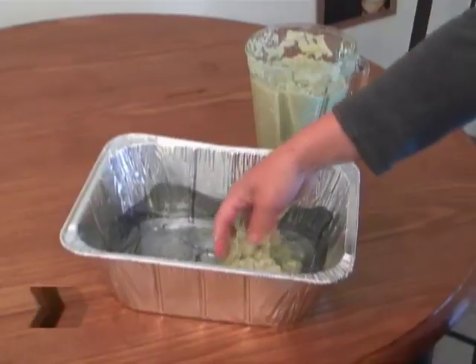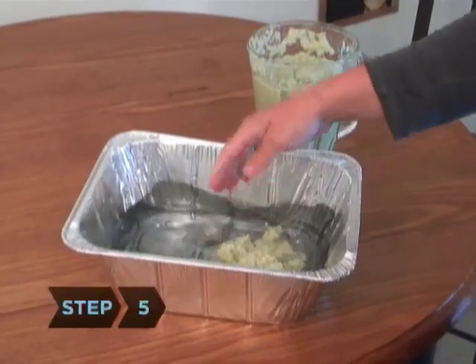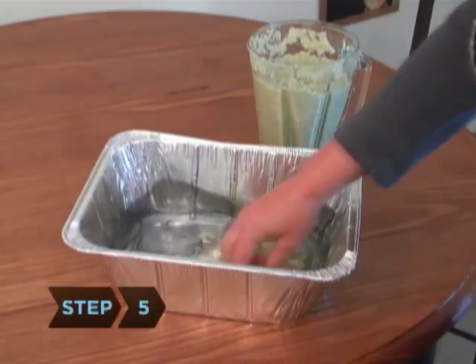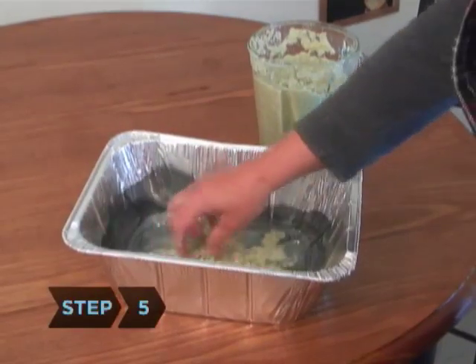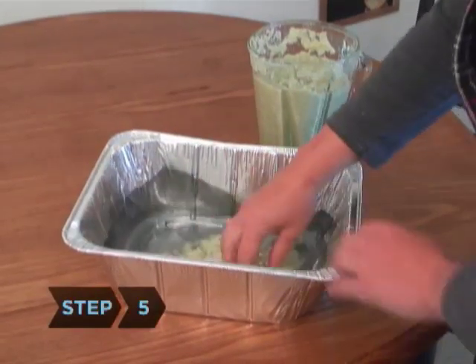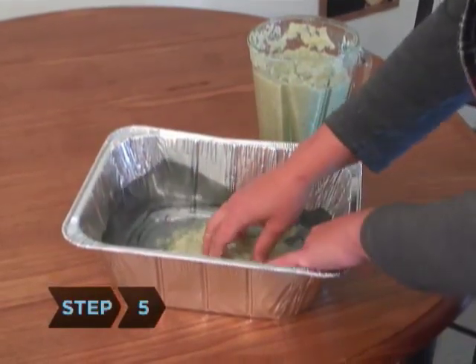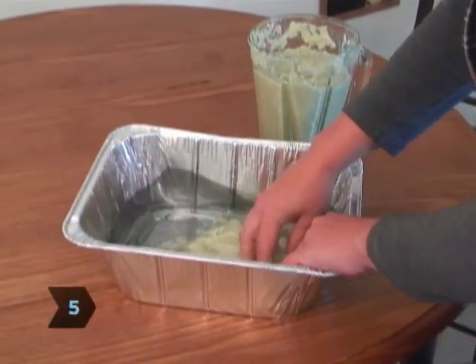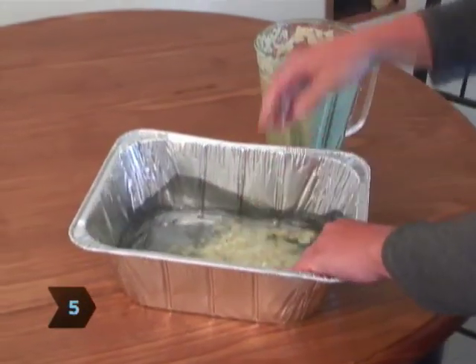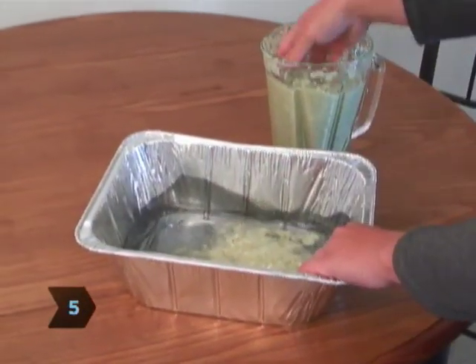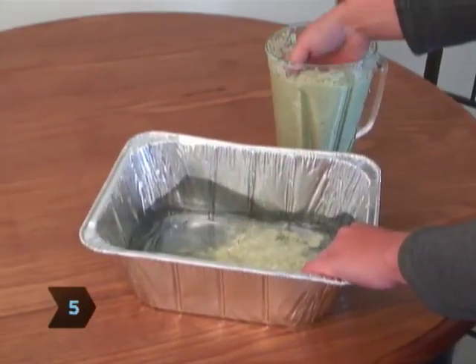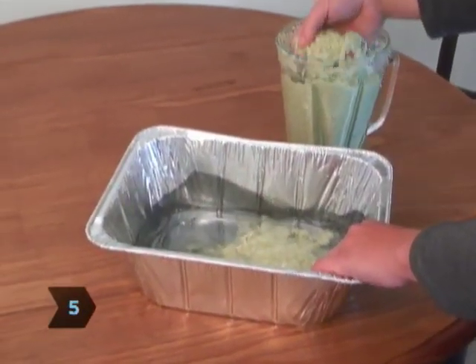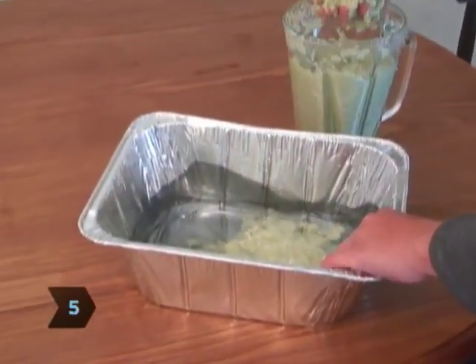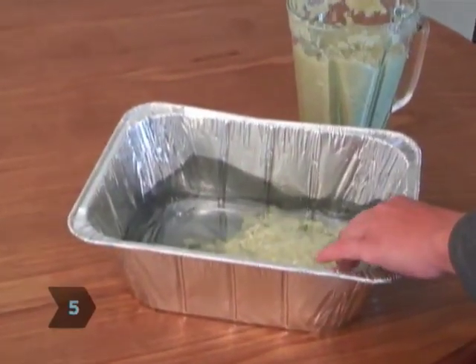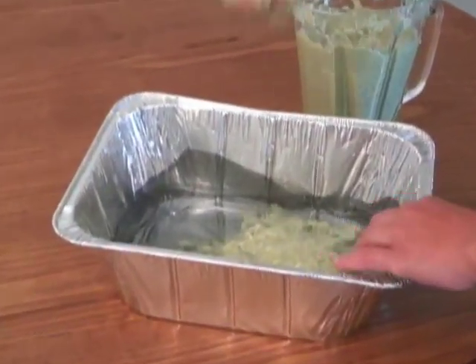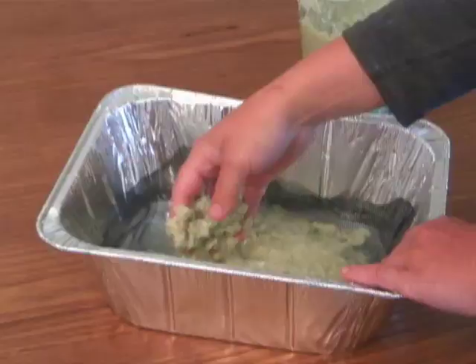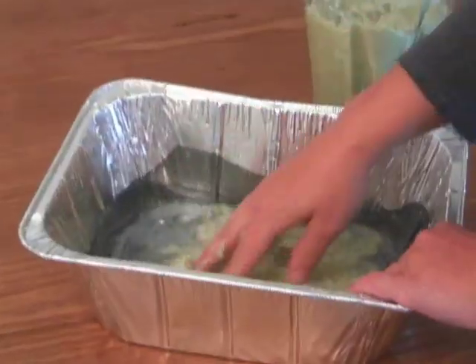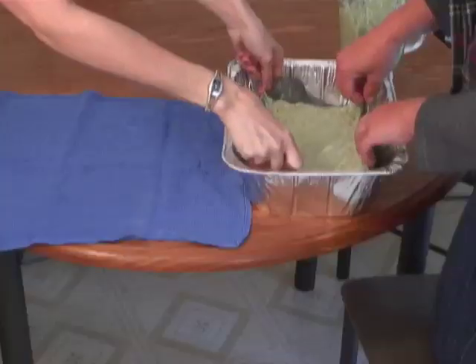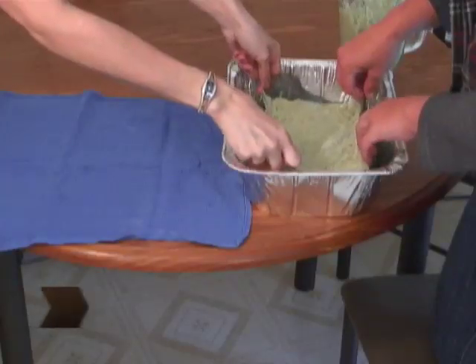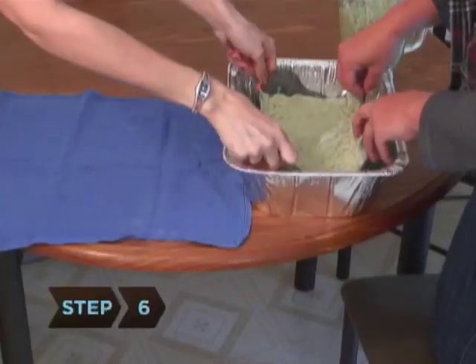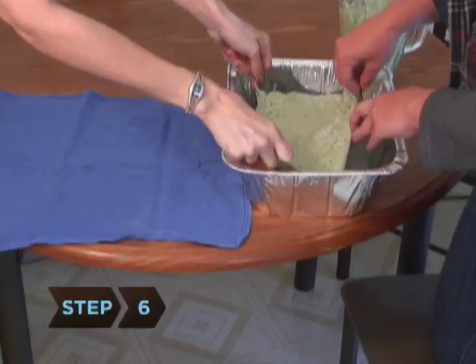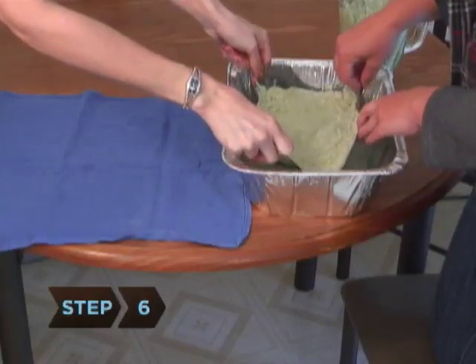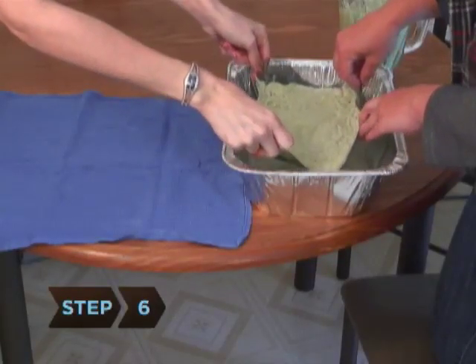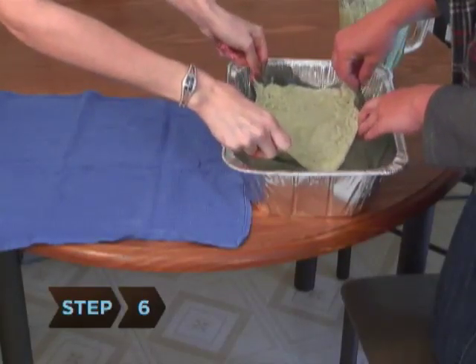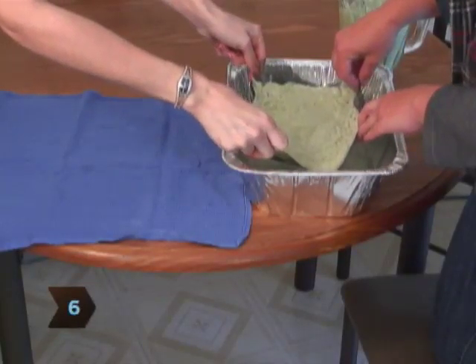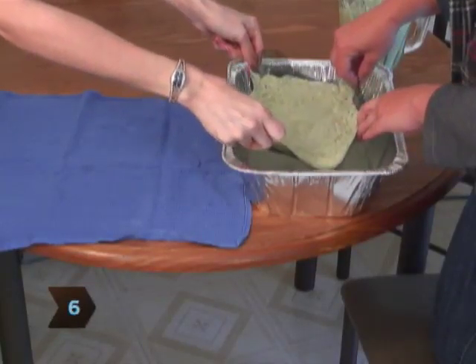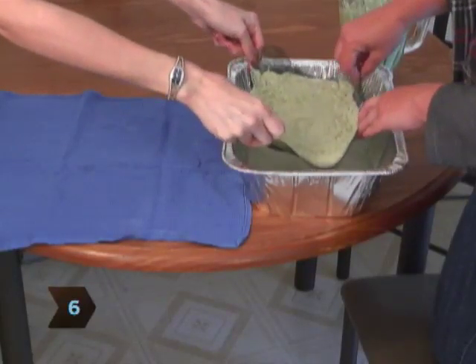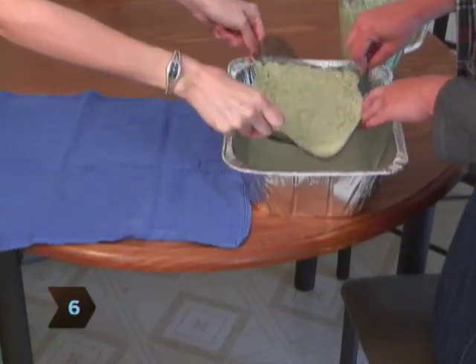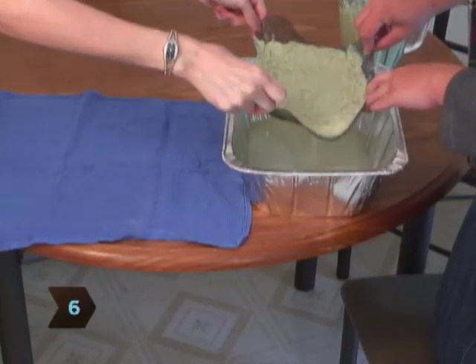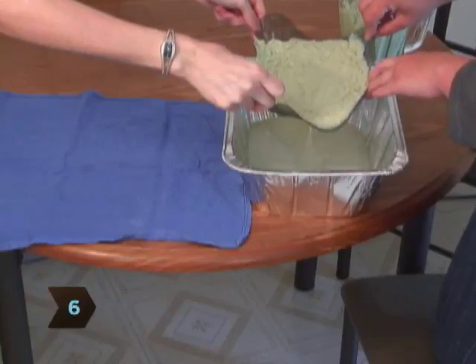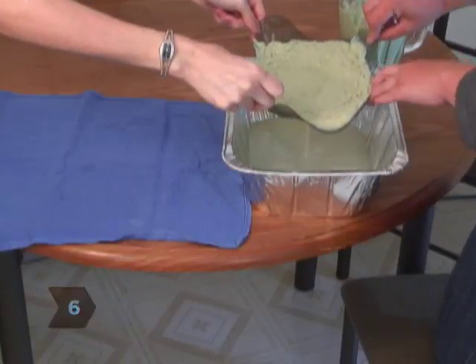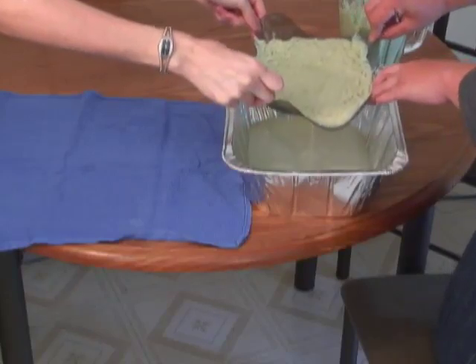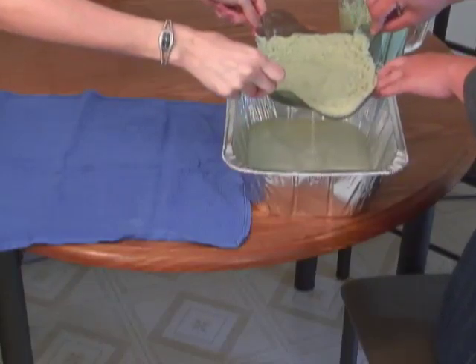Step 5. Spread the paper mush evenly over the screen in the pan, one-eighth inch deep. Step 6. Lift the edges of the screen, pulling the mush out of the water. Allow the water to drain.